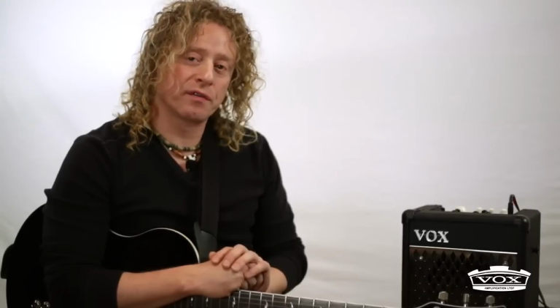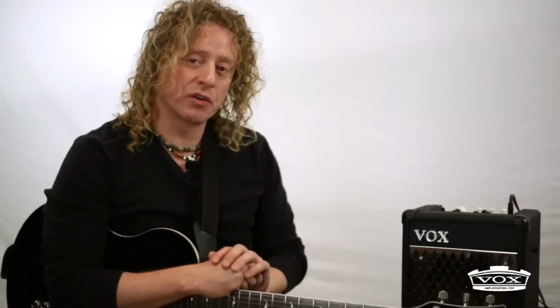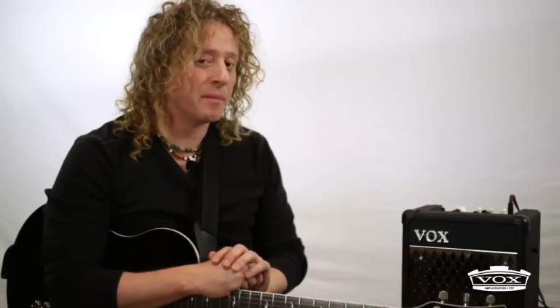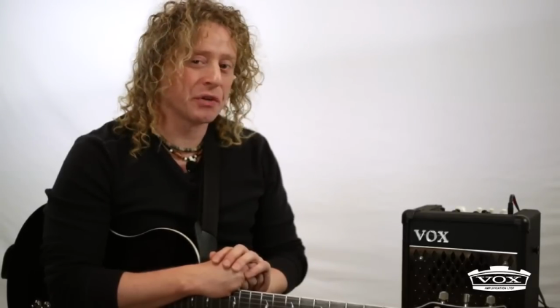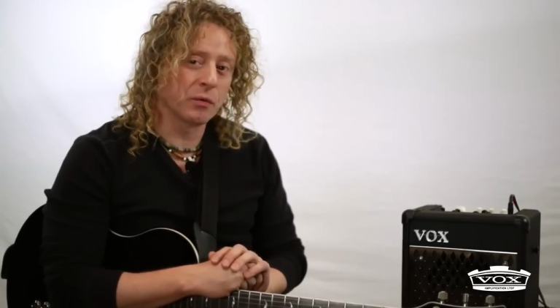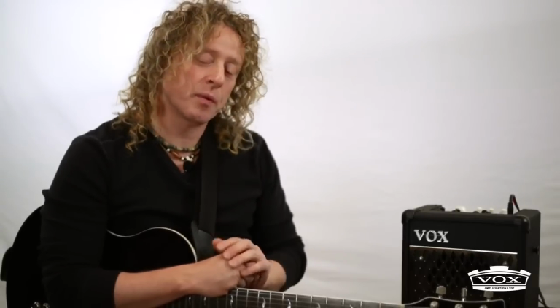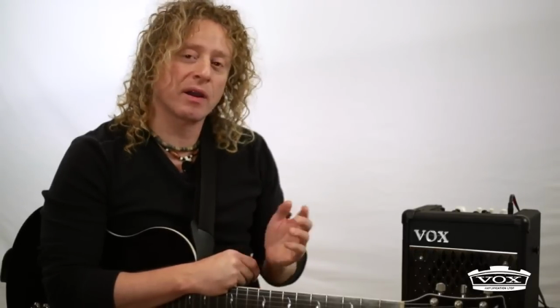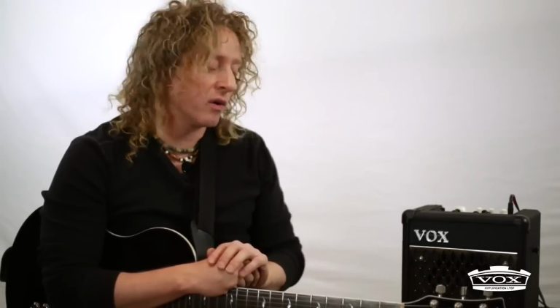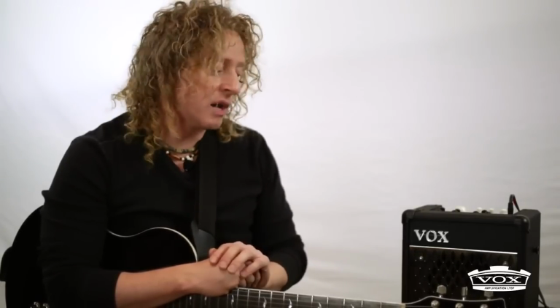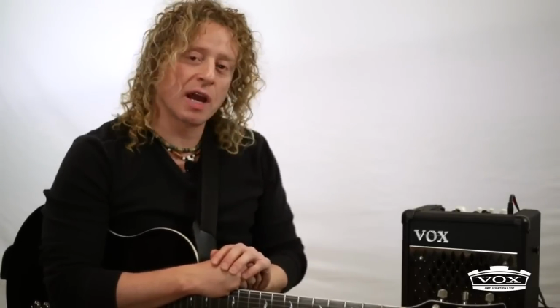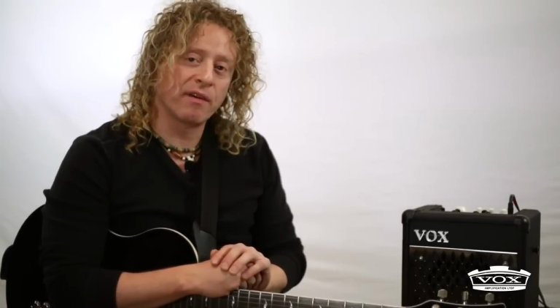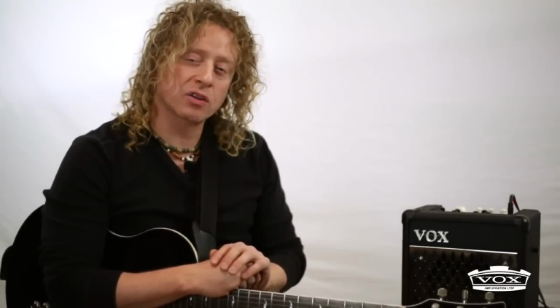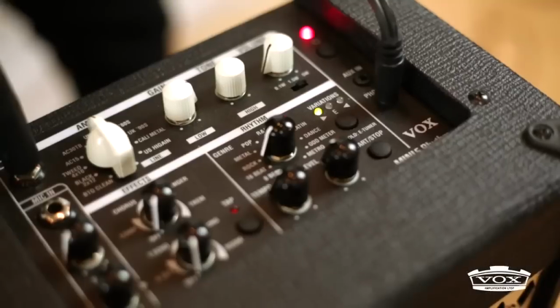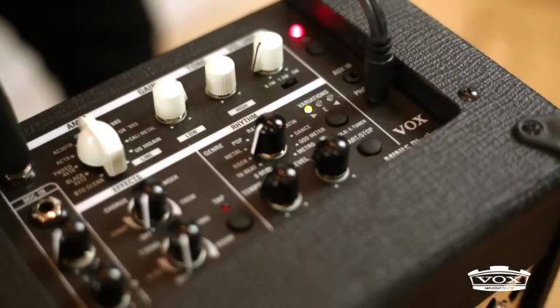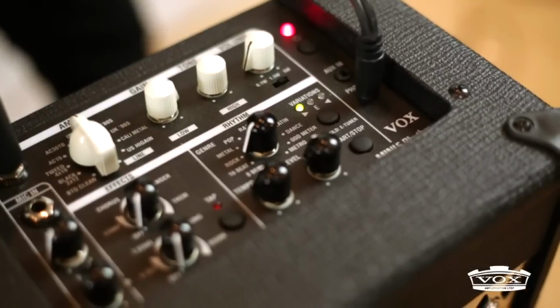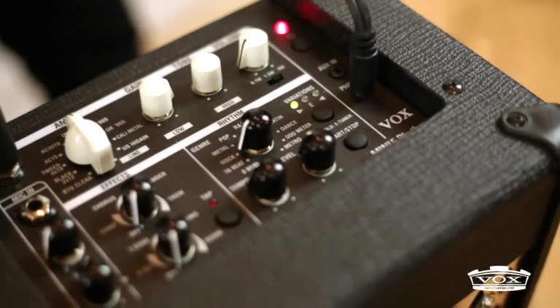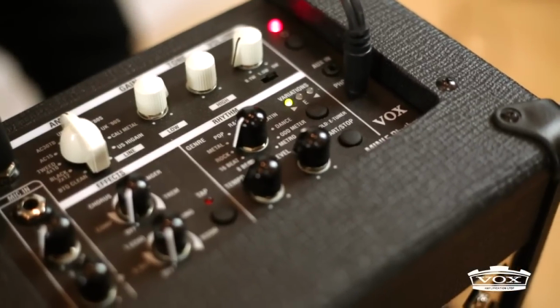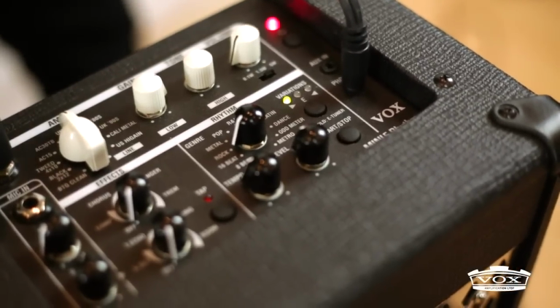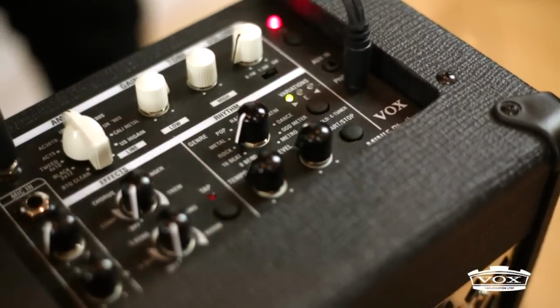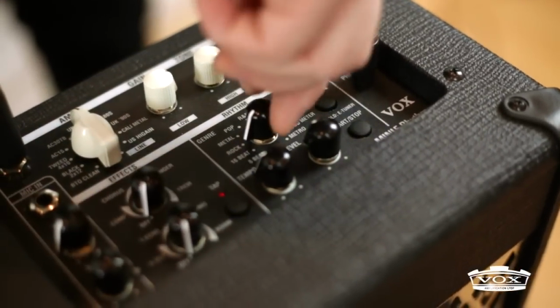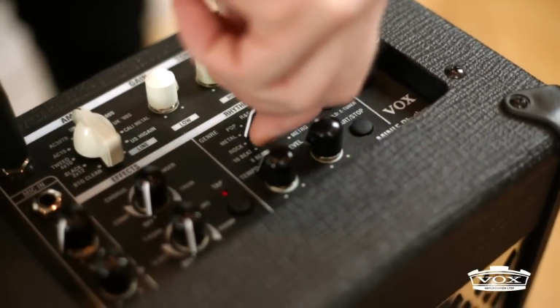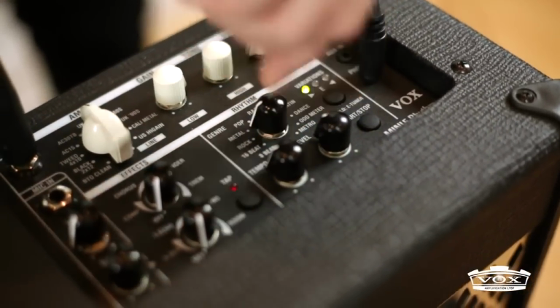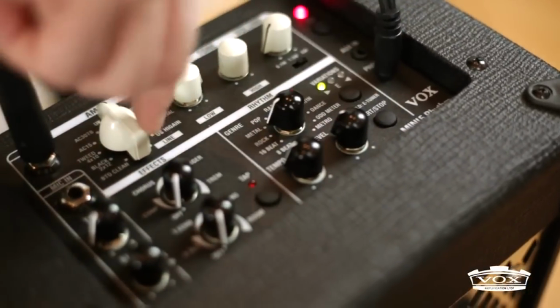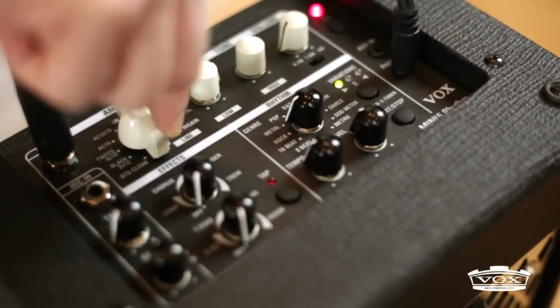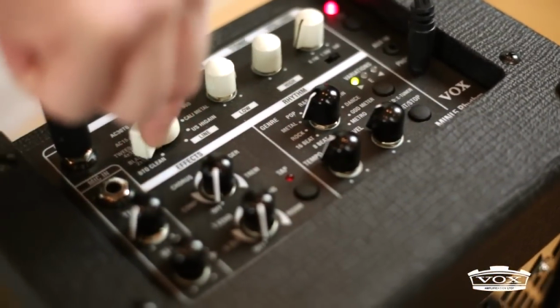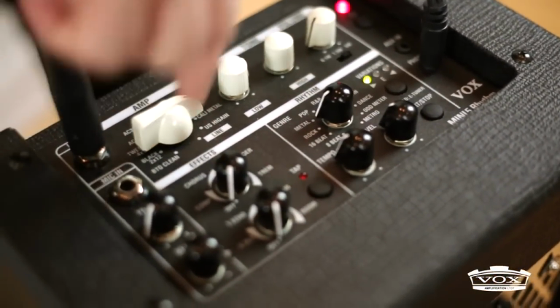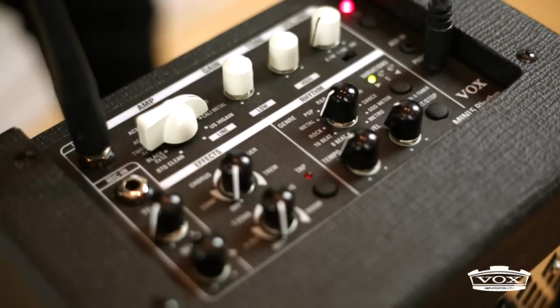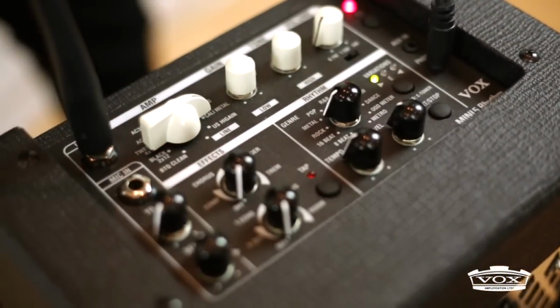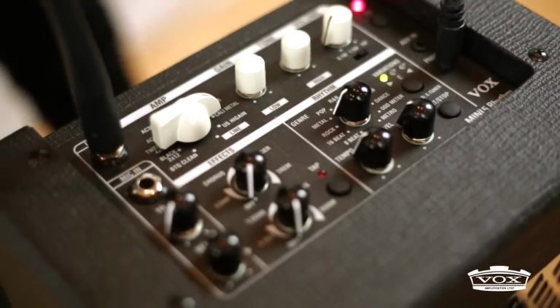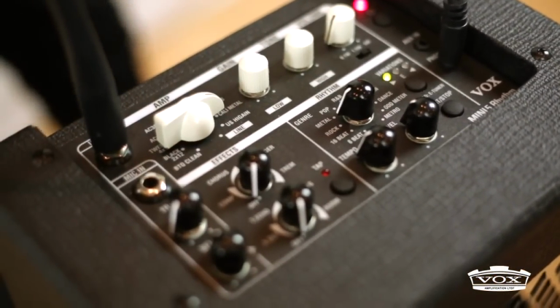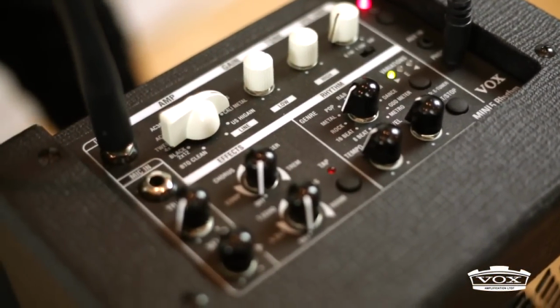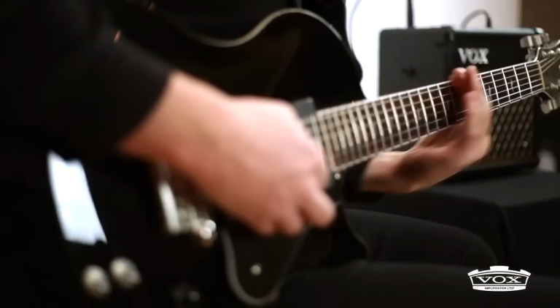The Mini 5 Rhythm also possesses the Vox patented Bacillator circuit. This circuit allows optimal reproduction of bass and rhythms. Au revoir.